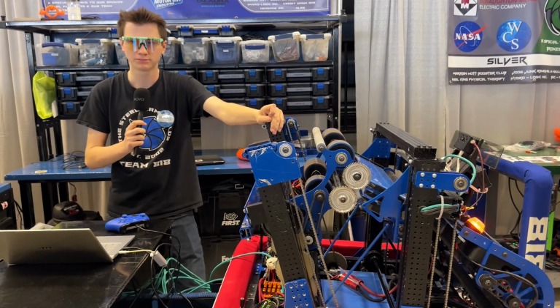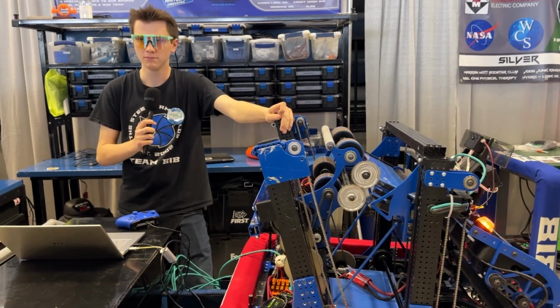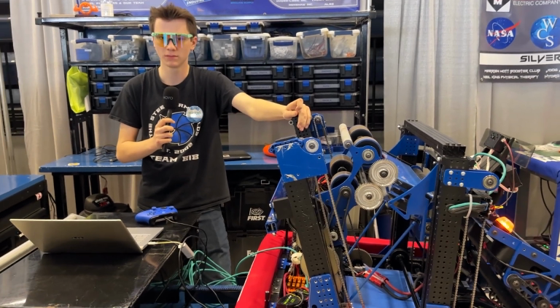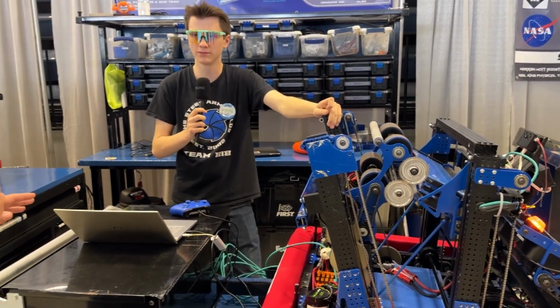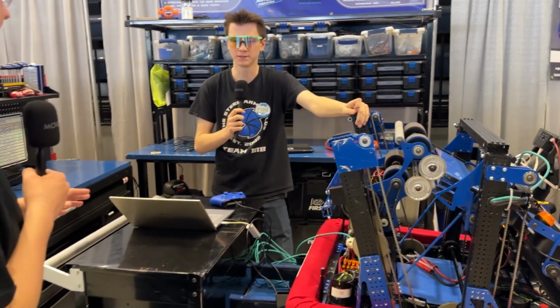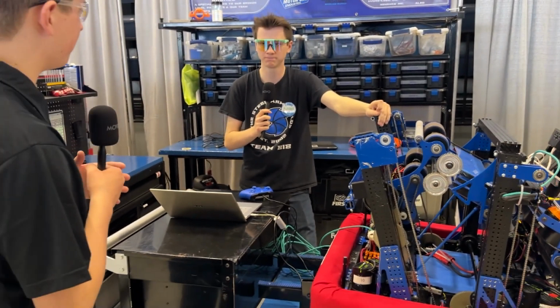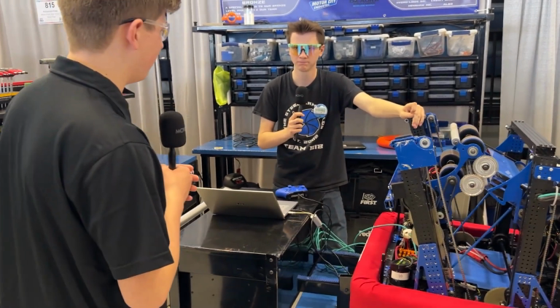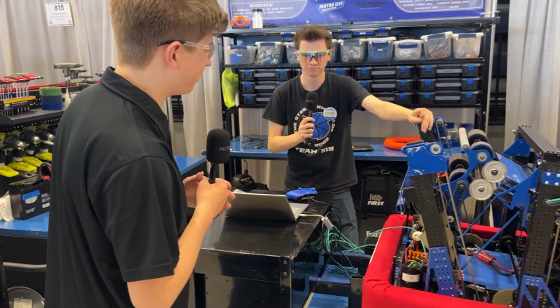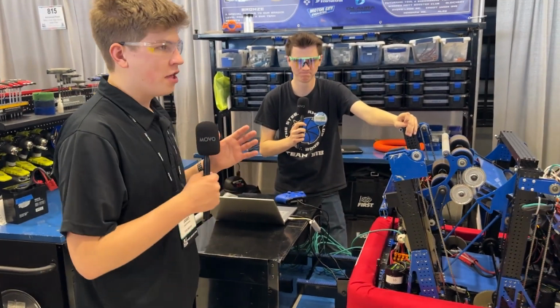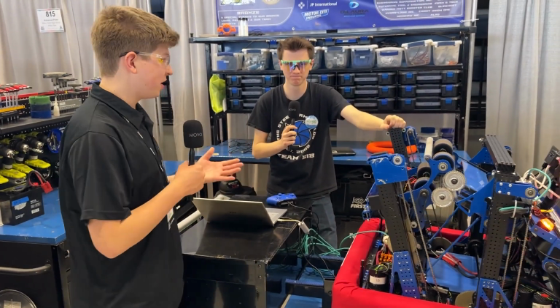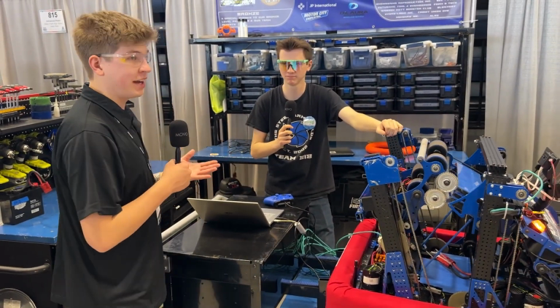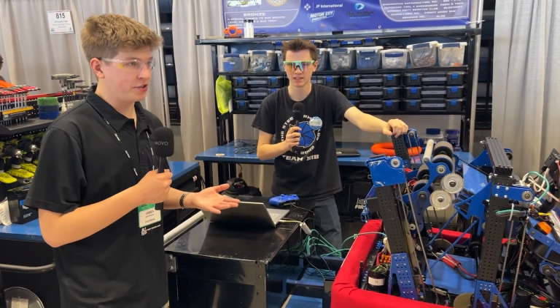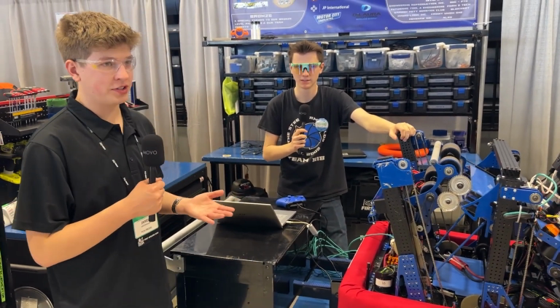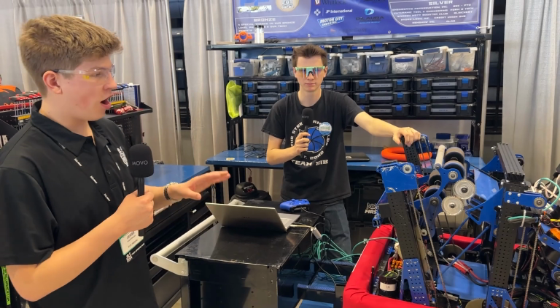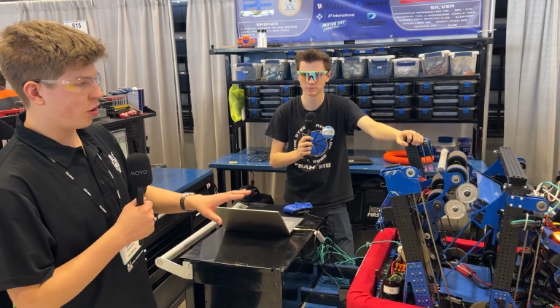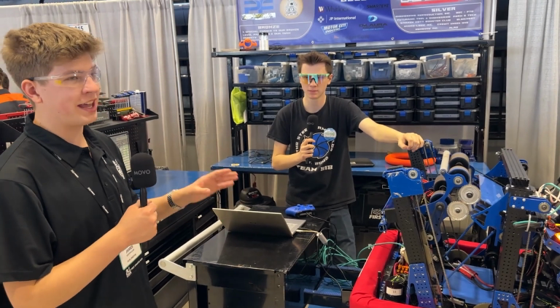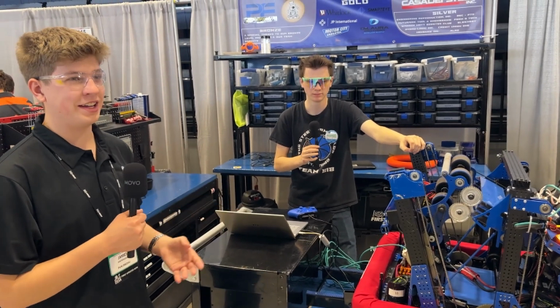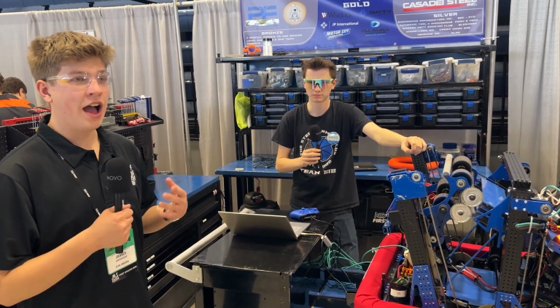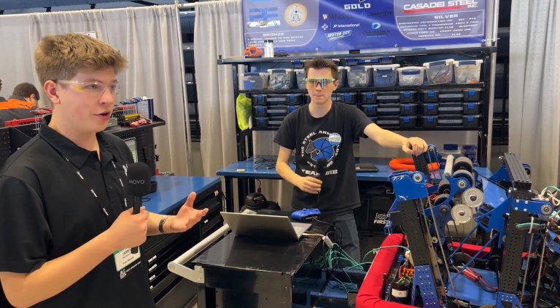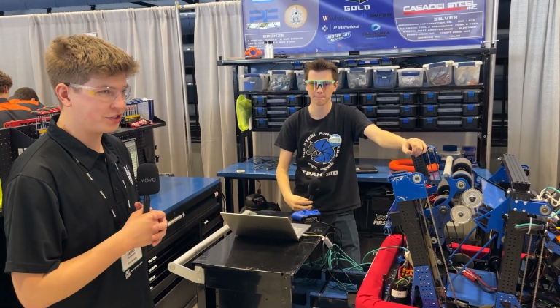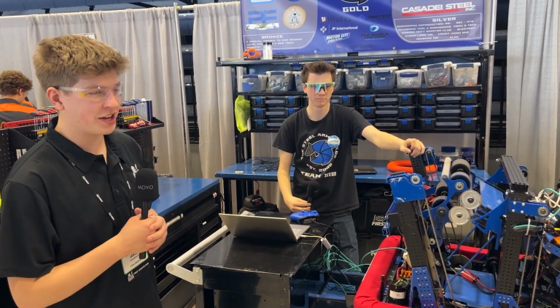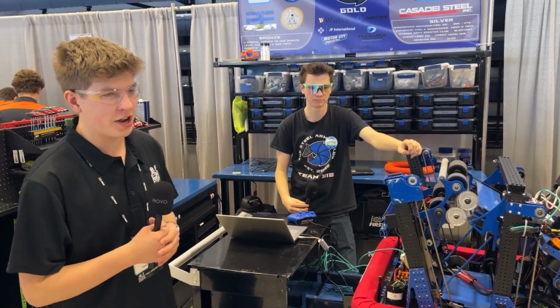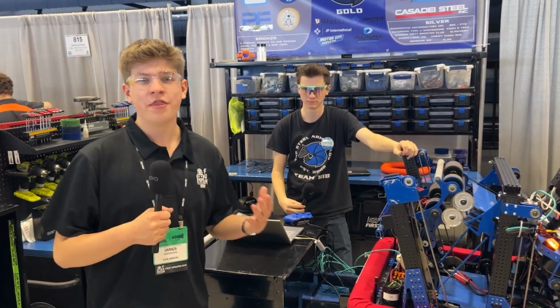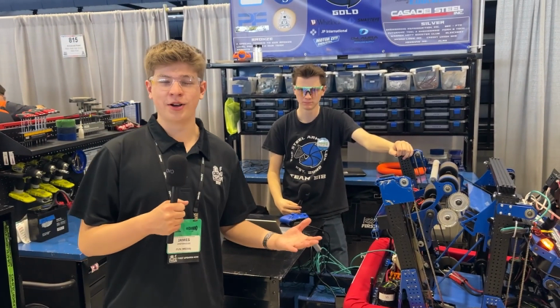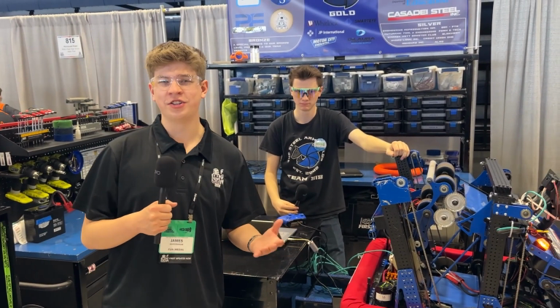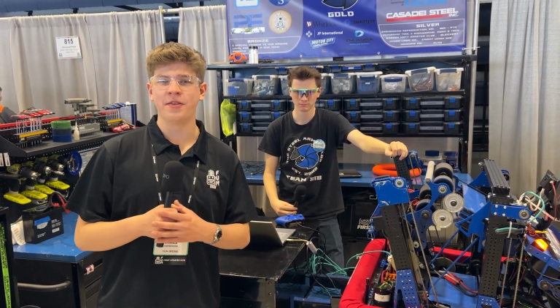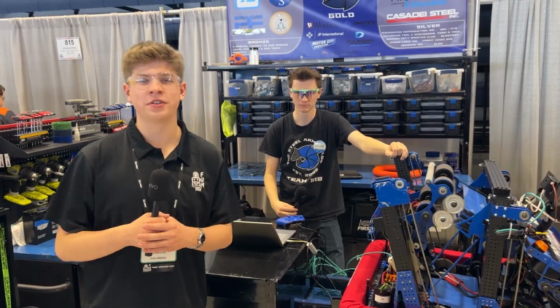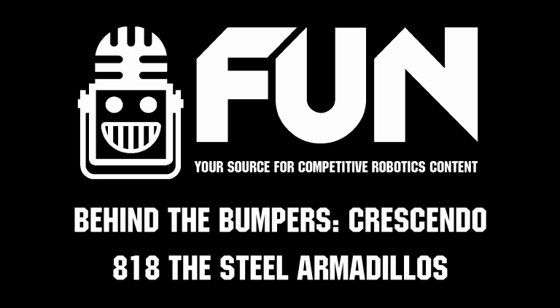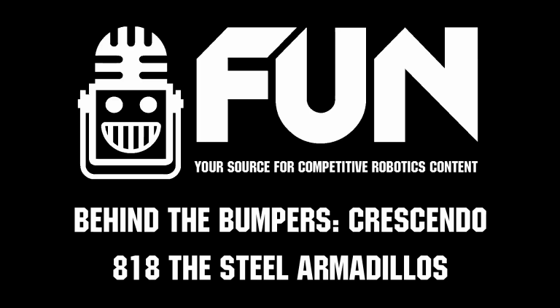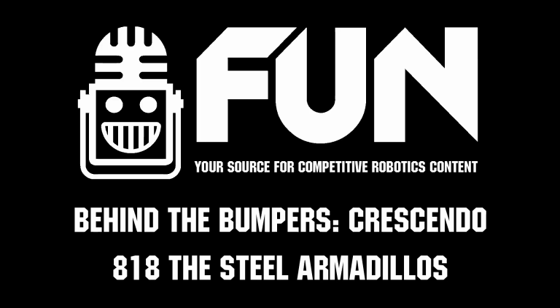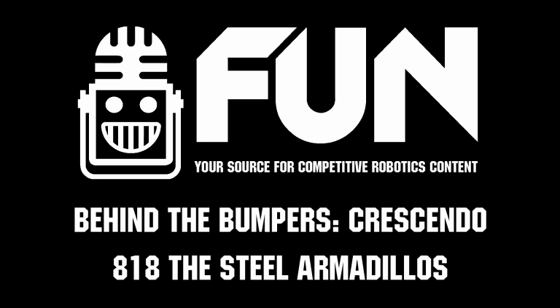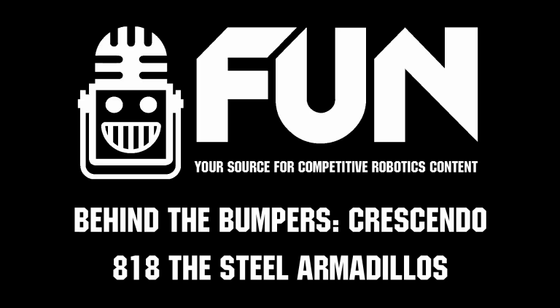Well, thank you so much, Noah. Great automation here from the Steel Armadillos. Thank you so much for taking the time to talk to us today — awesome robot. We can't wait to see how you do here at the Michigan State Championship. Thank you so much for watching this Behind the Bumpers. My name is James signing out for First Updates Now.